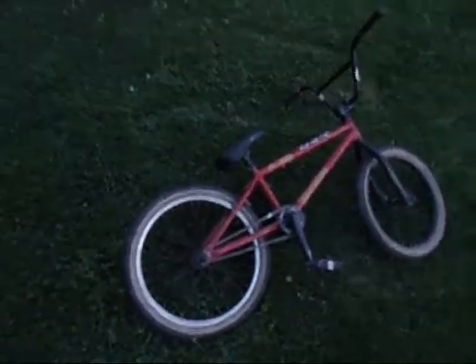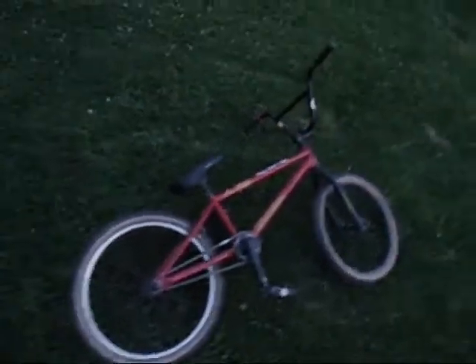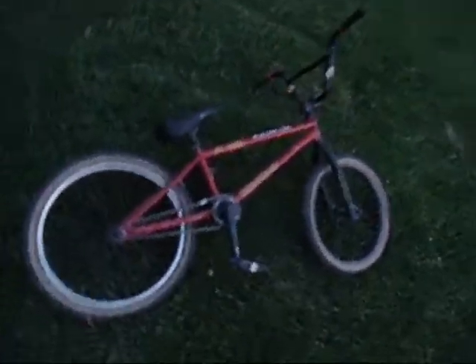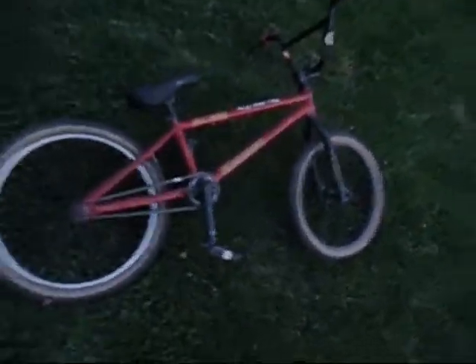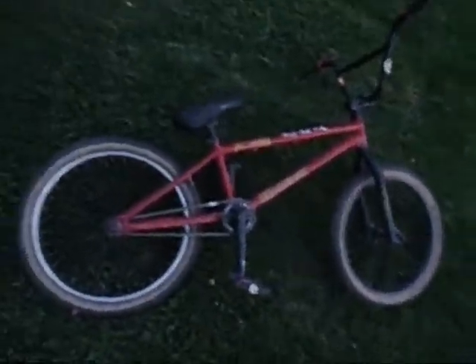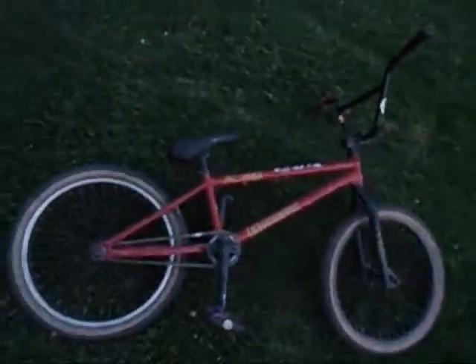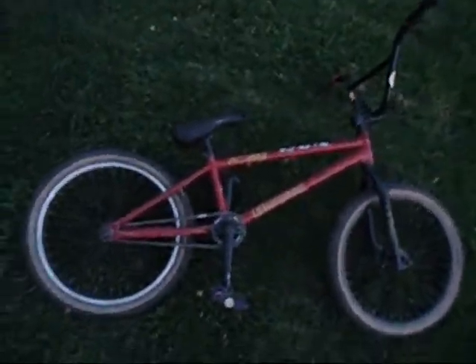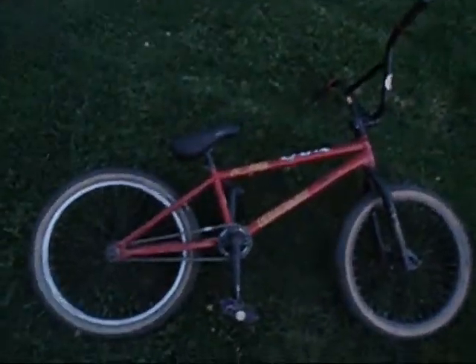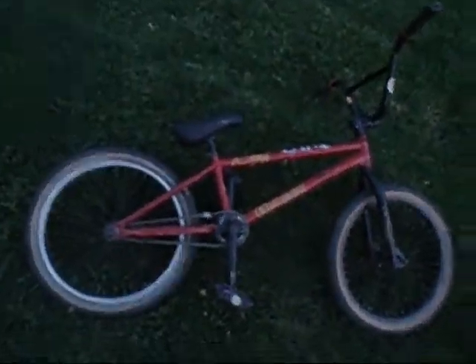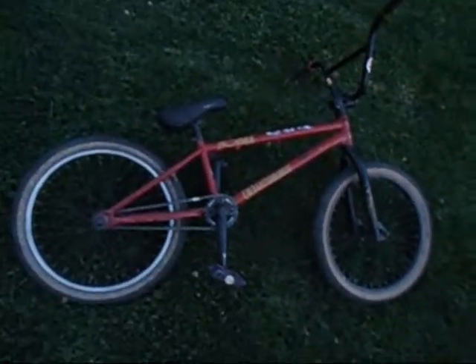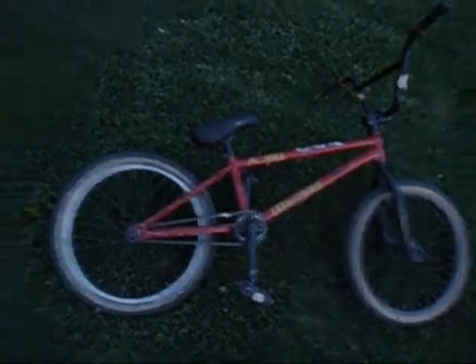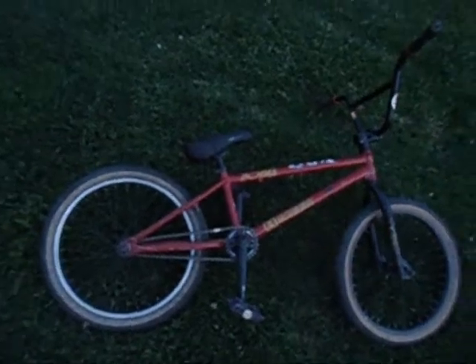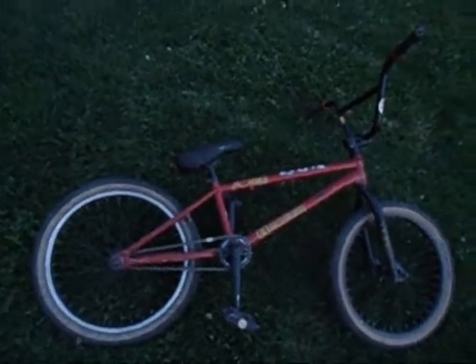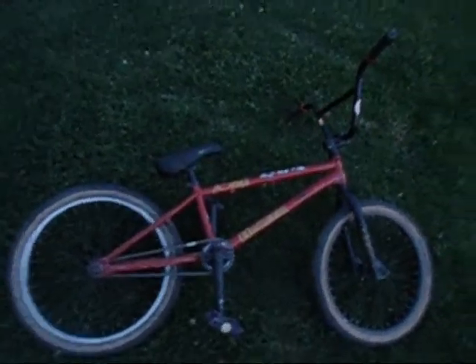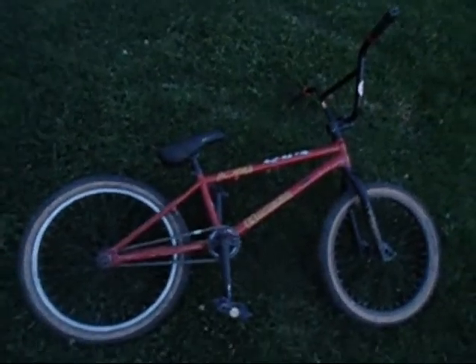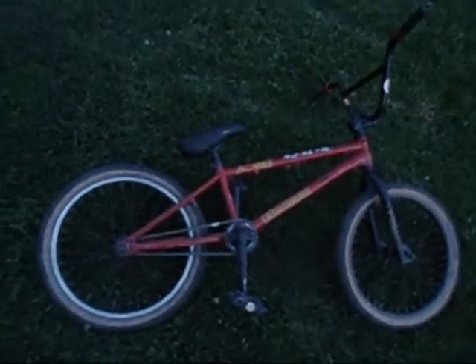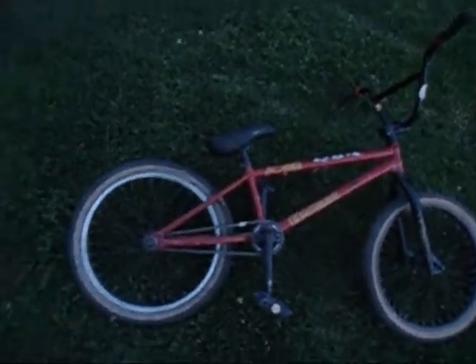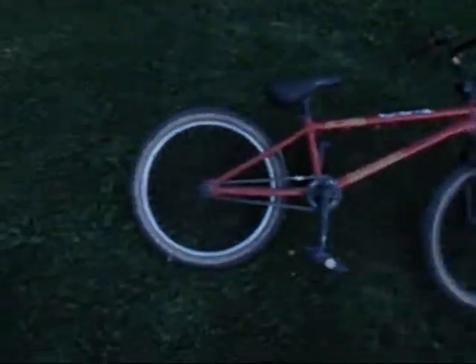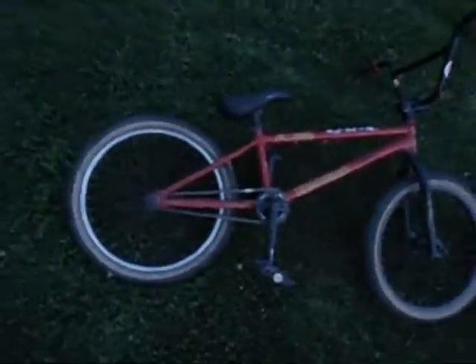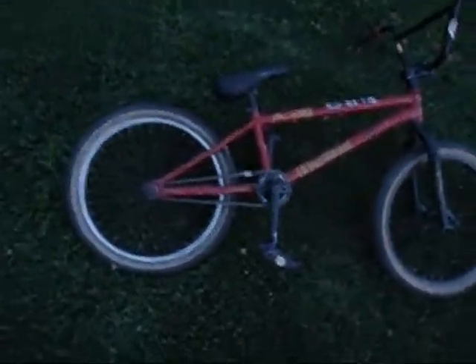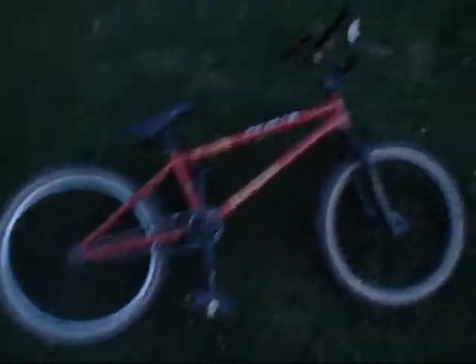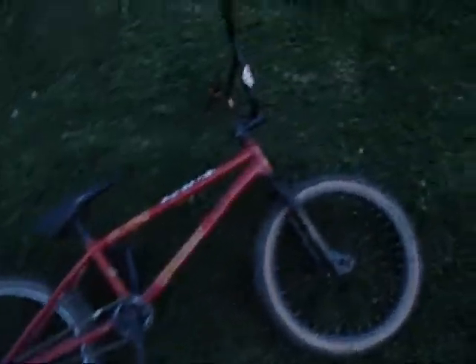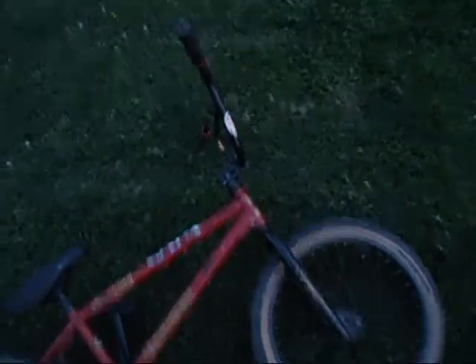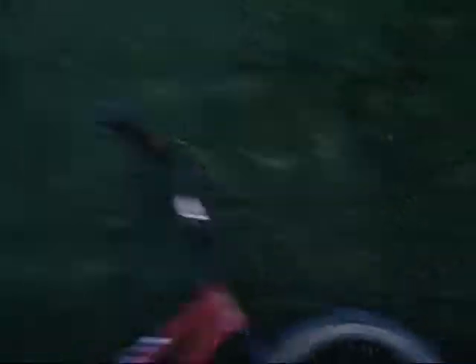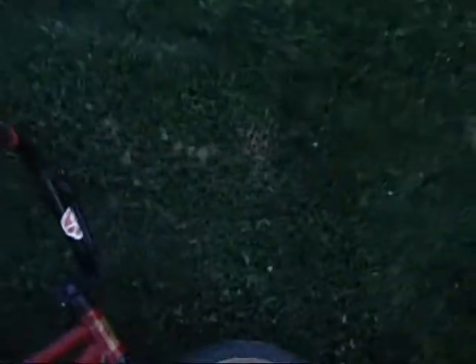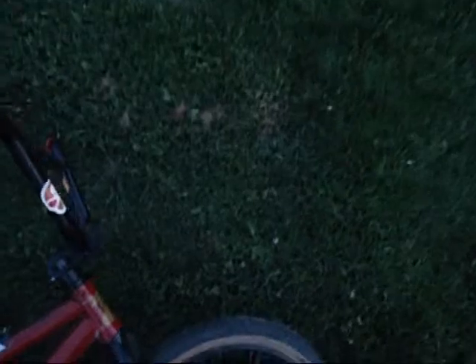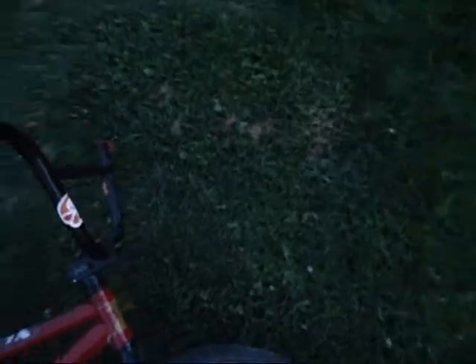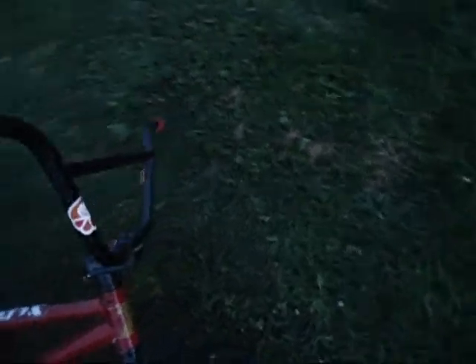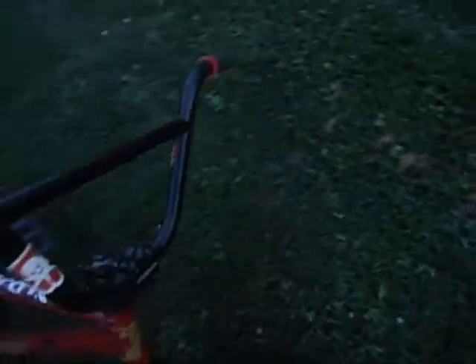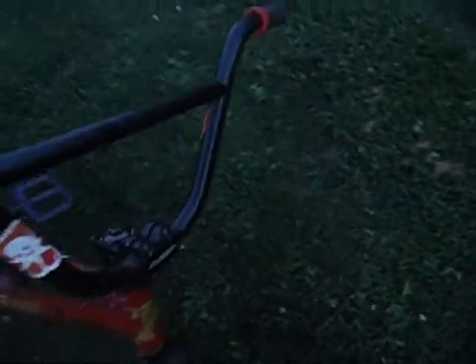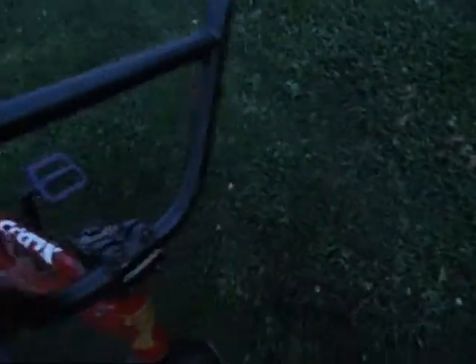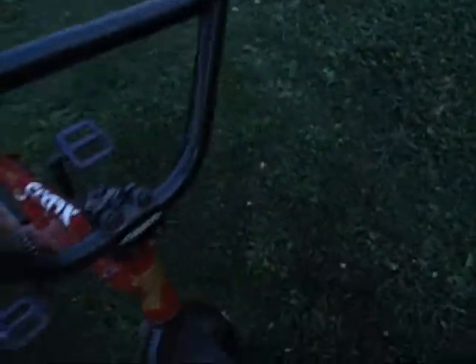Hi guys, it's JohnnyT1998 and I'm just doing a bike check on my Eastern Cobra 2011. I don't really ride it, it's just my backup bike.